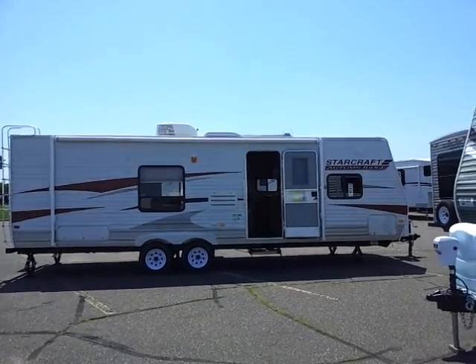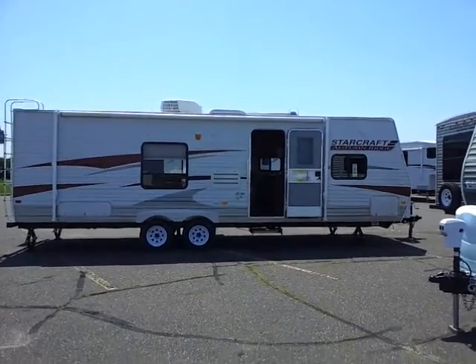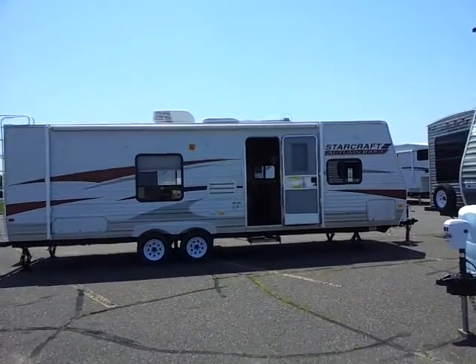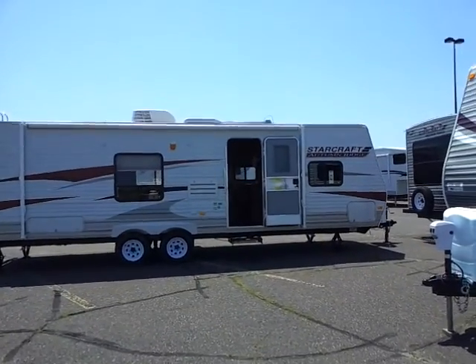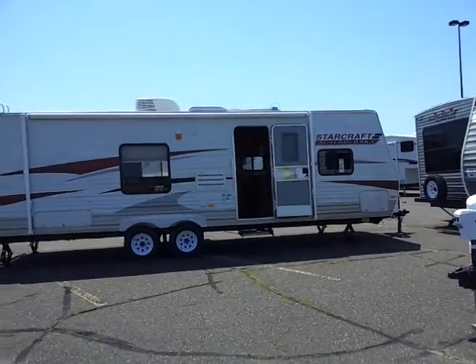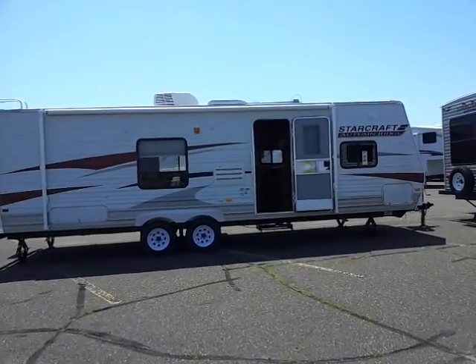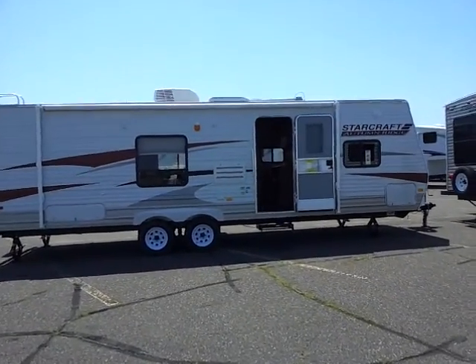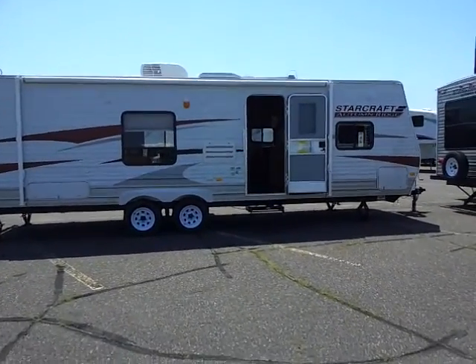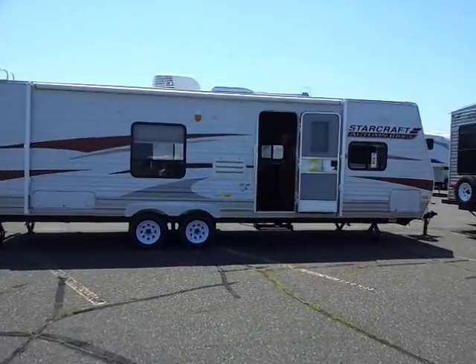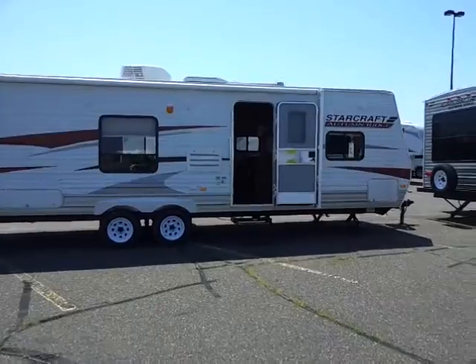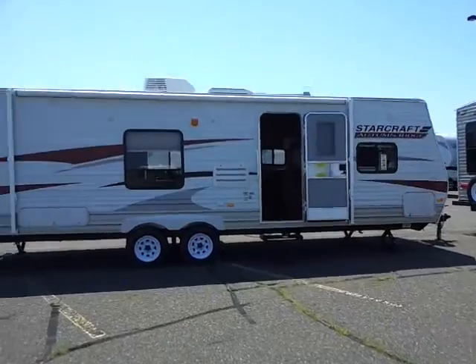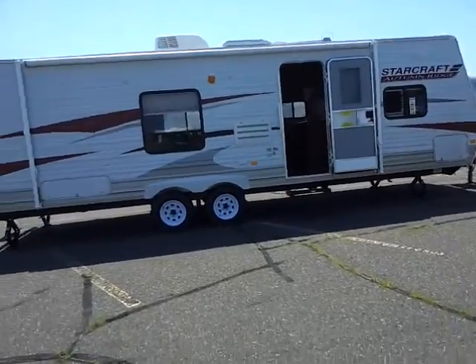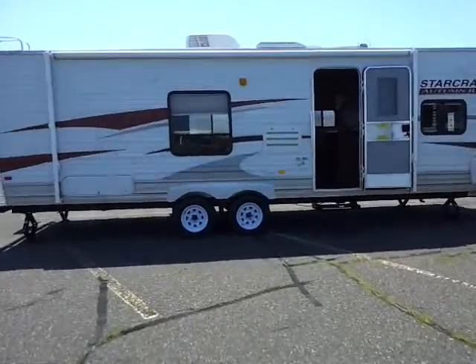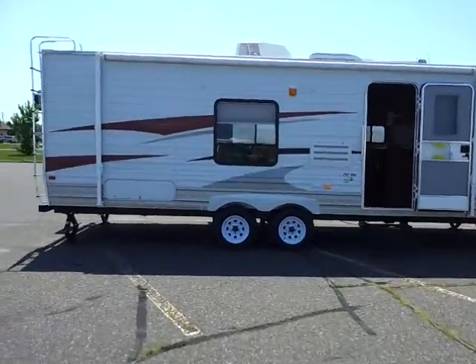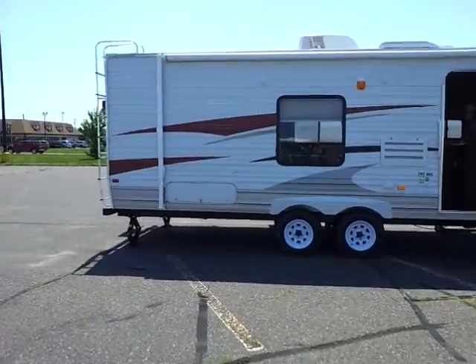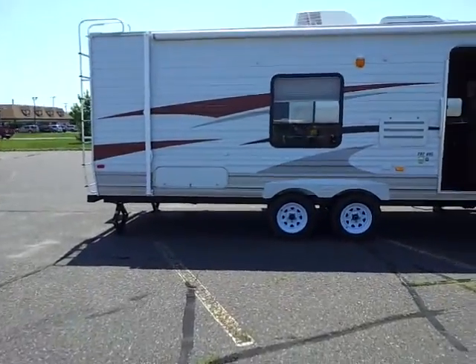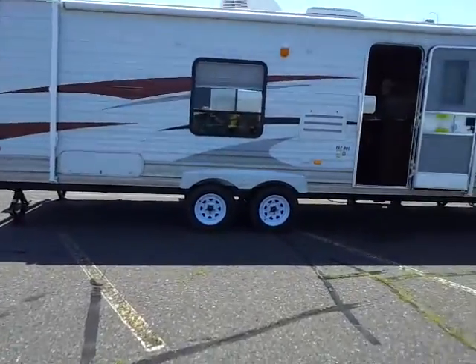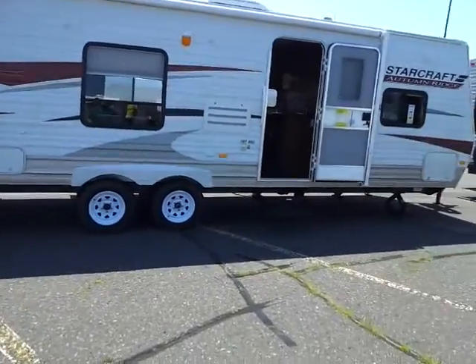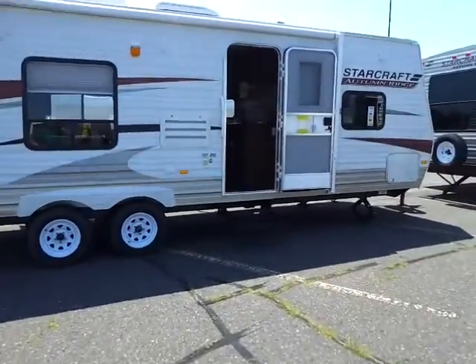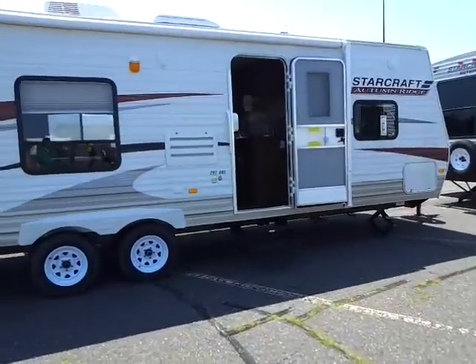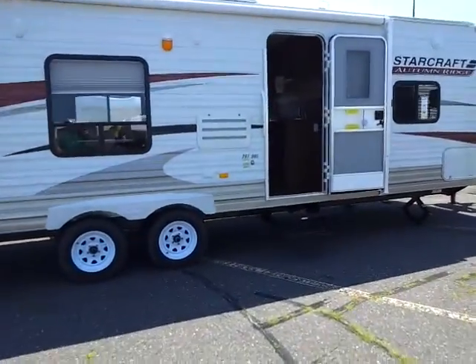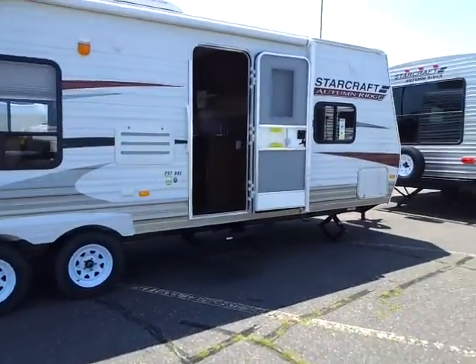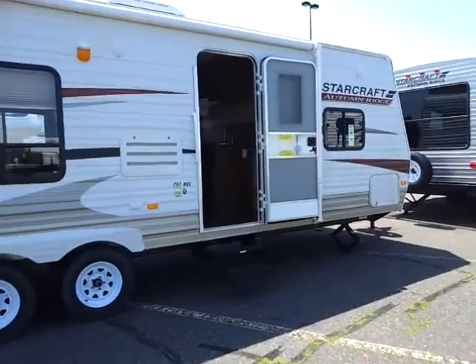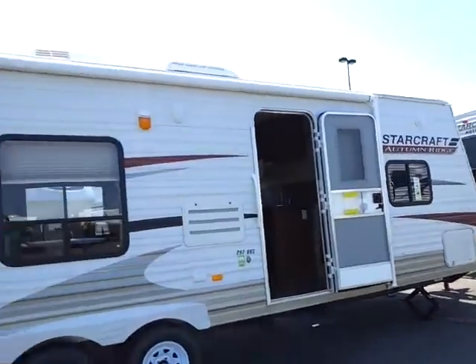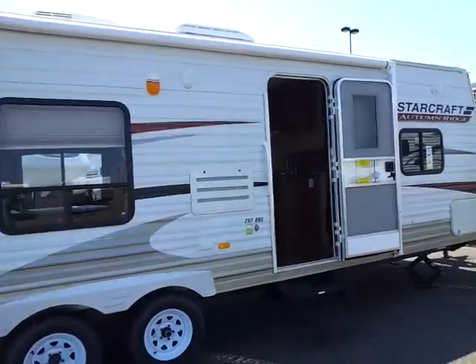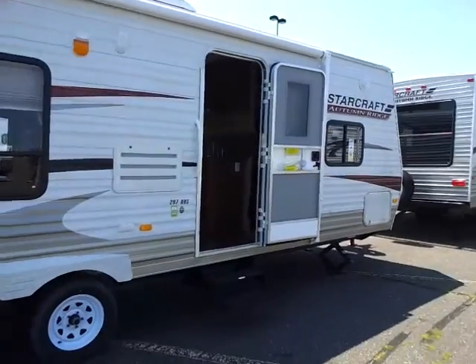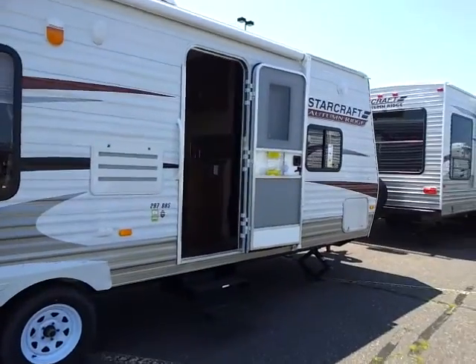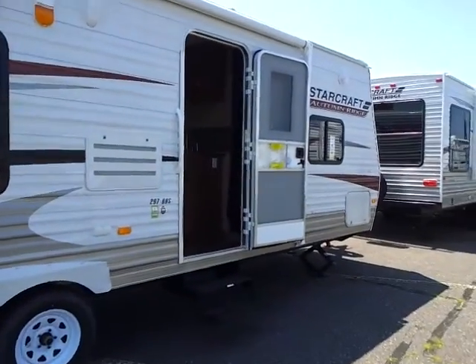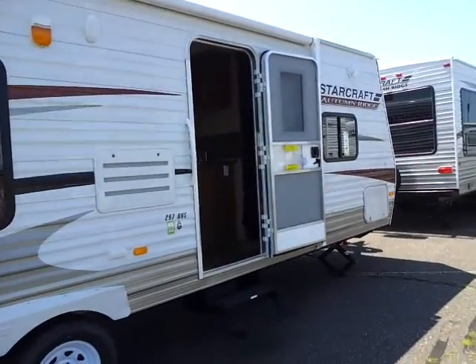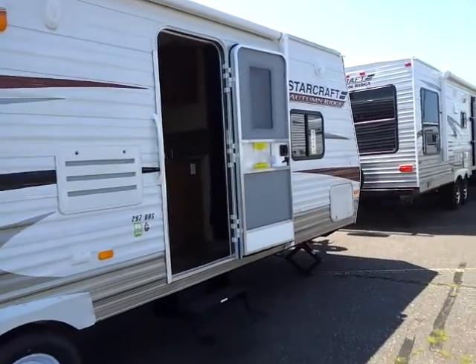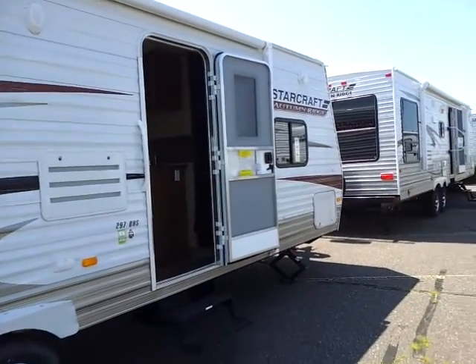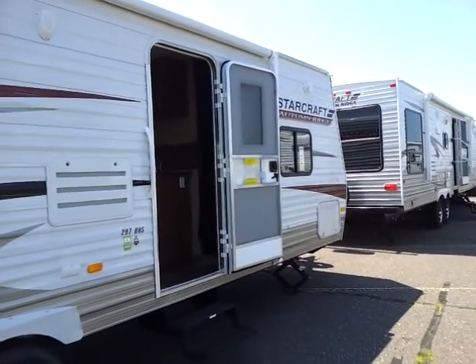I'm George and I'm going to be talking to you today about our 2012 Starcraft Autumn Ridge 297 BHS. This unit sleeps up to 7 people with plenty of floor space in it, so let's get right to it.